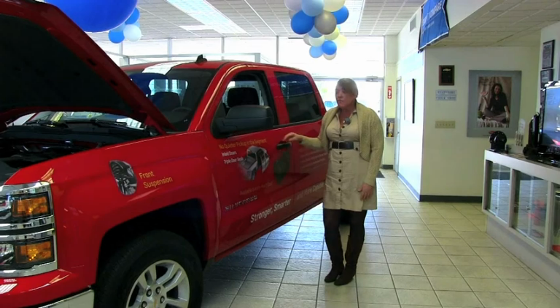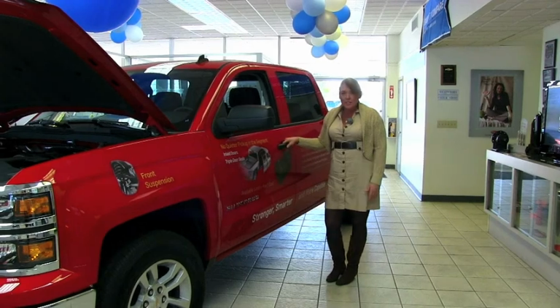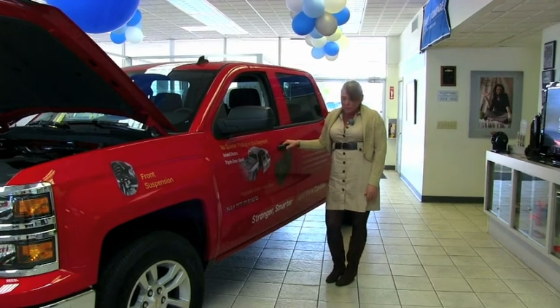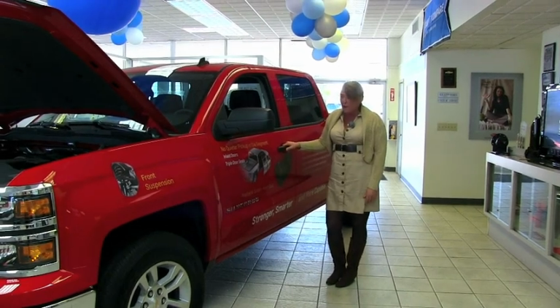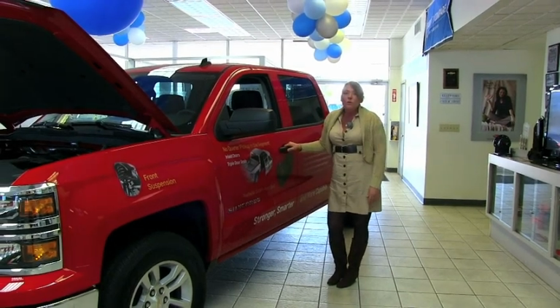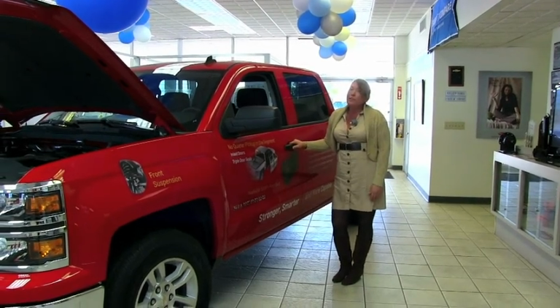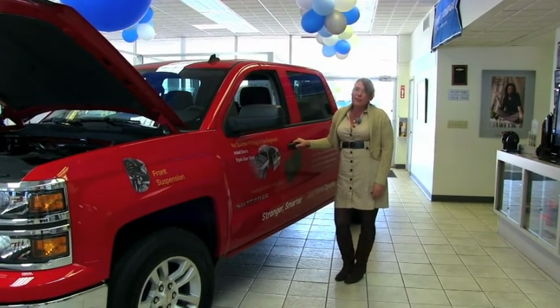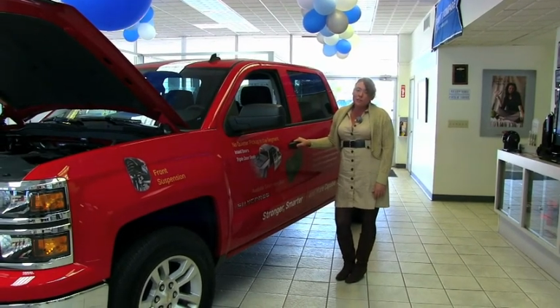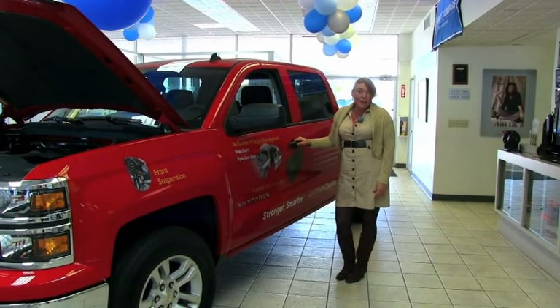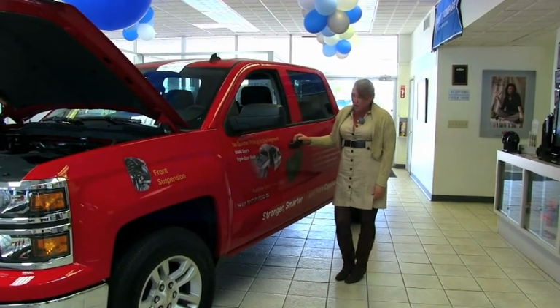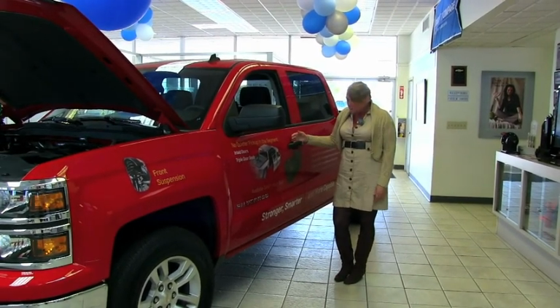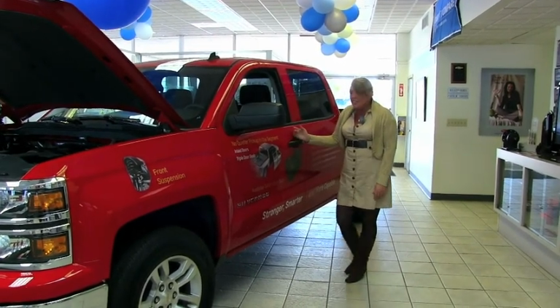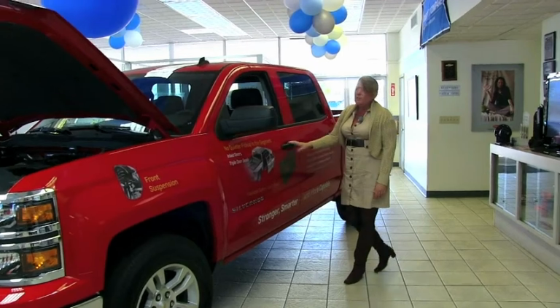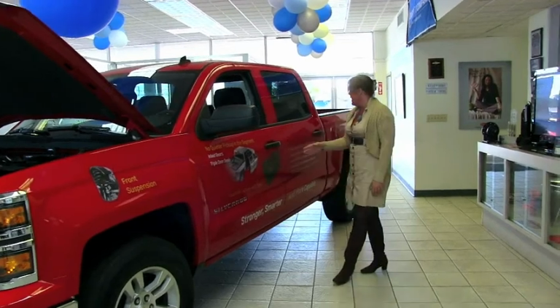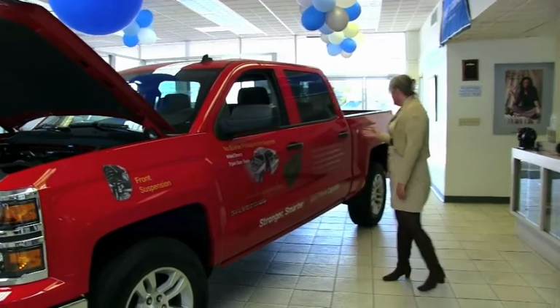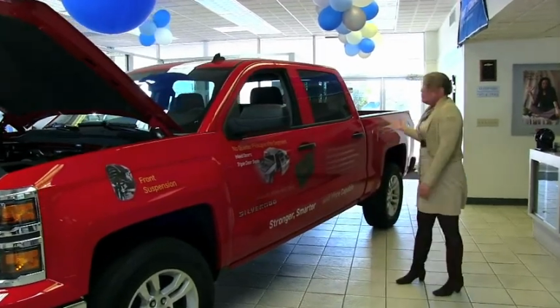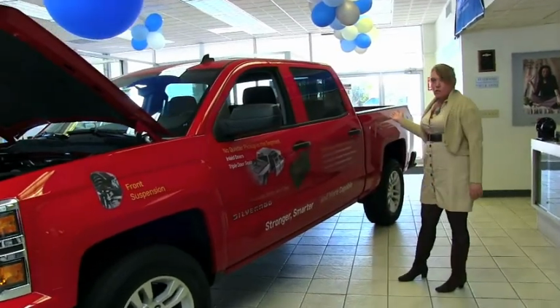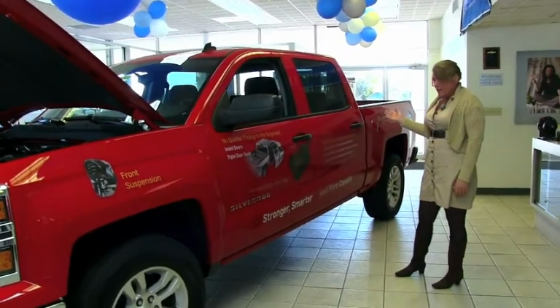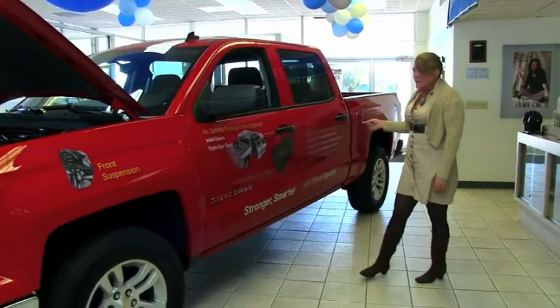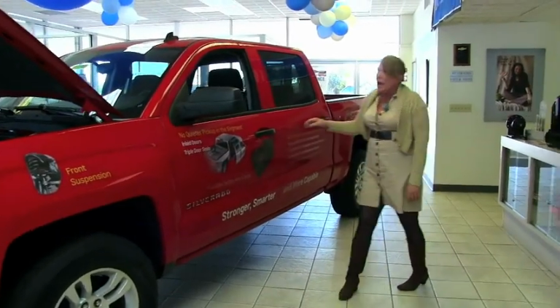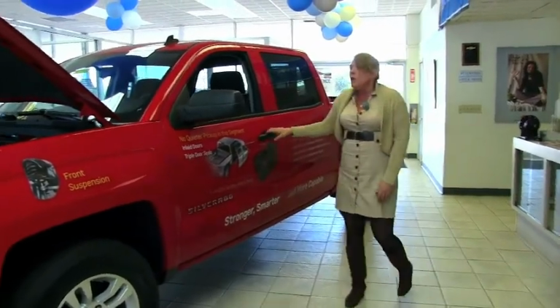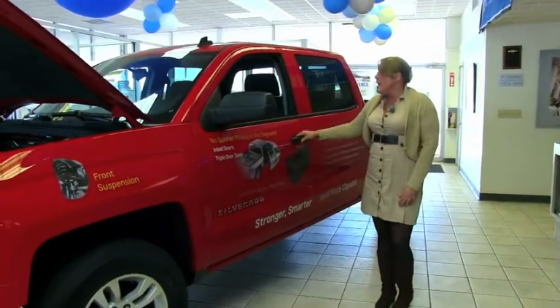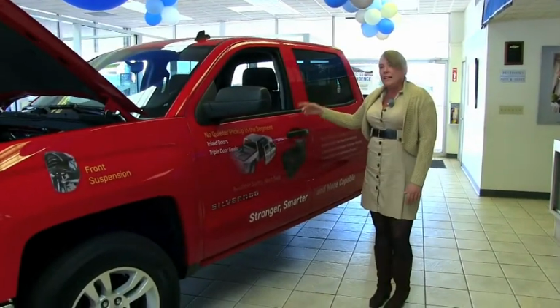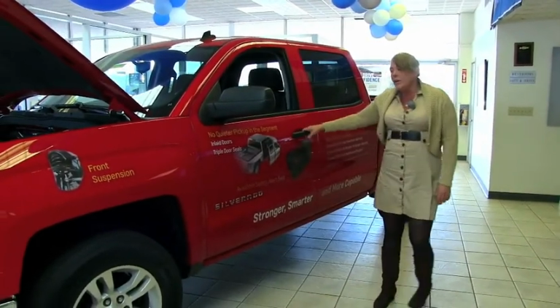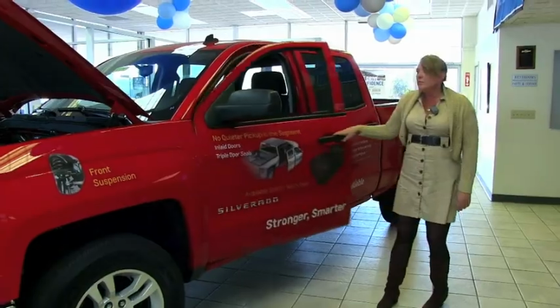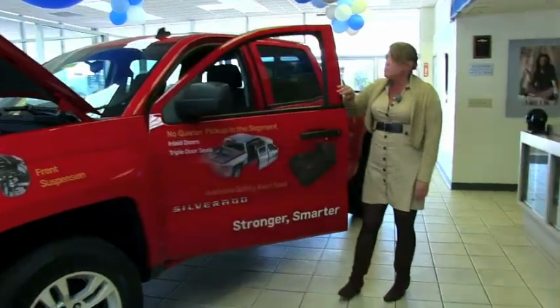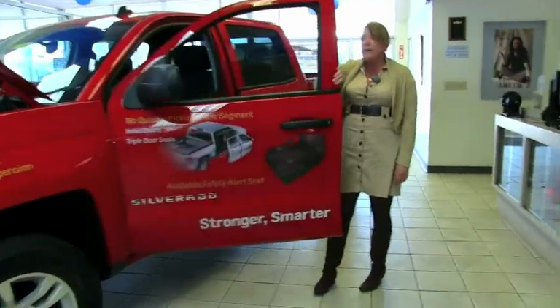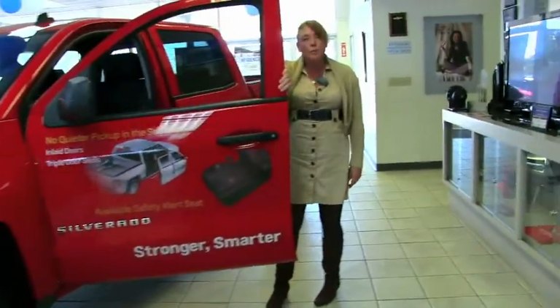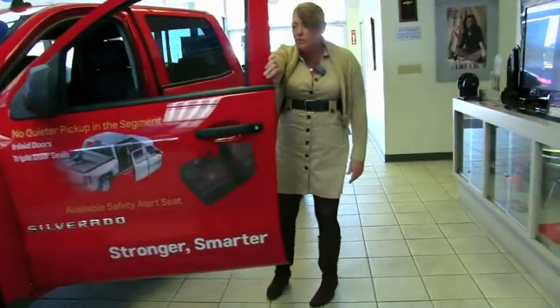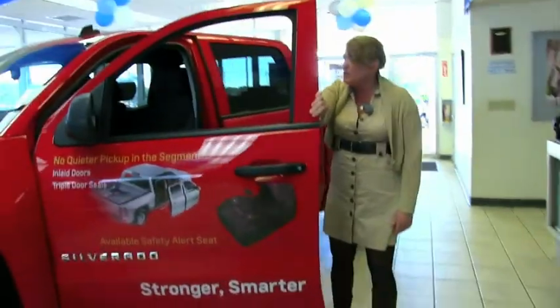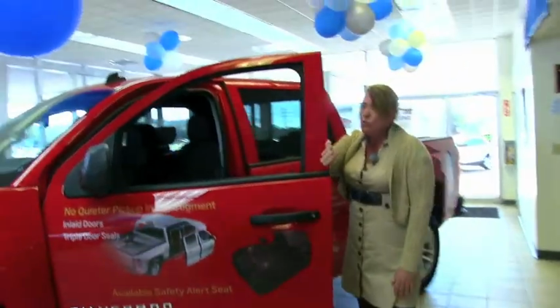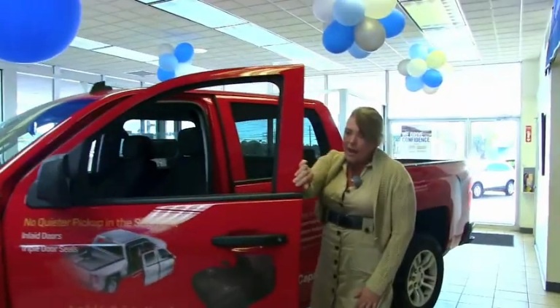This is the 2014 Silverado, which is Truck of the Year at the International American Car Show. This happens to be a crew cab with a short bed. Right now we've got the inlaid doors, which are very nice — they're triple sealed so it keeps it super quiet.